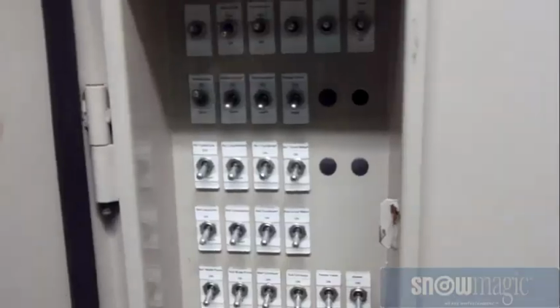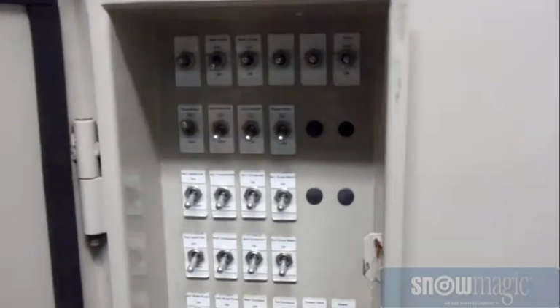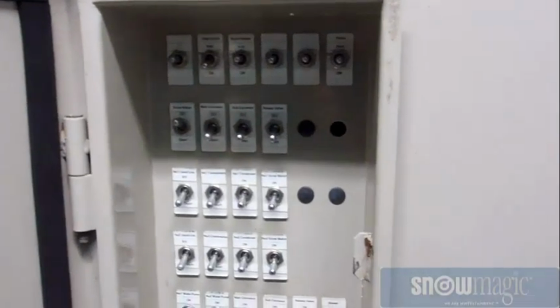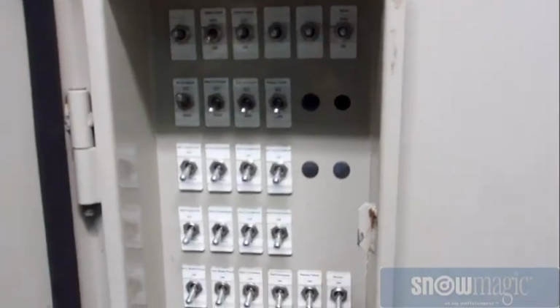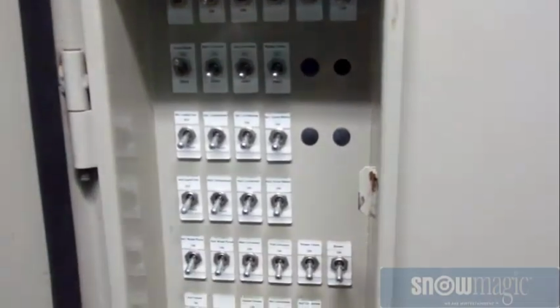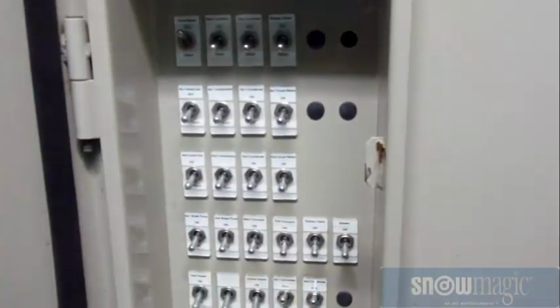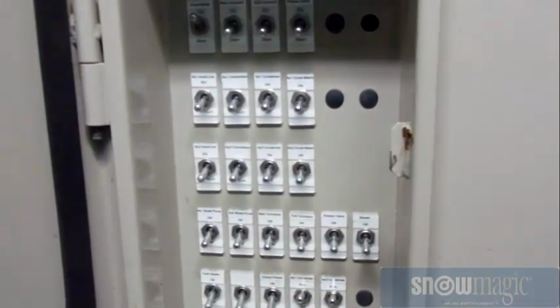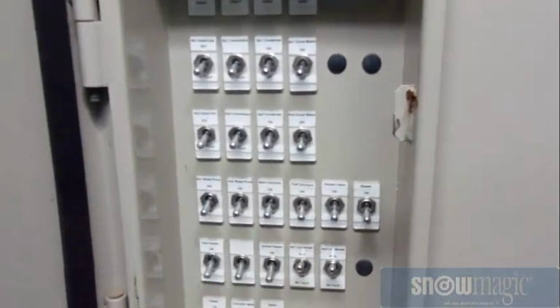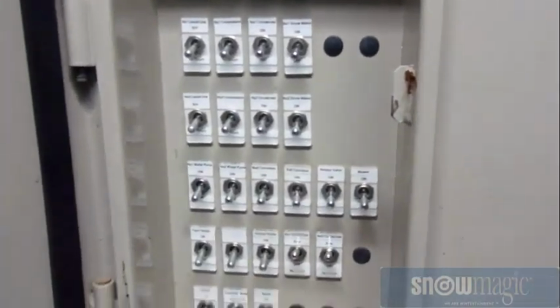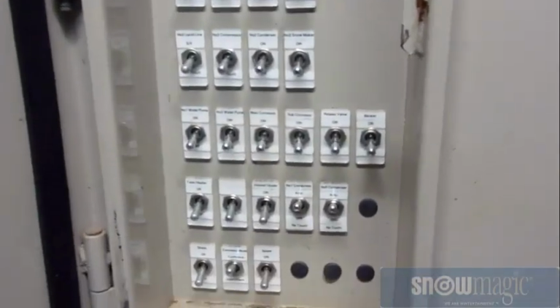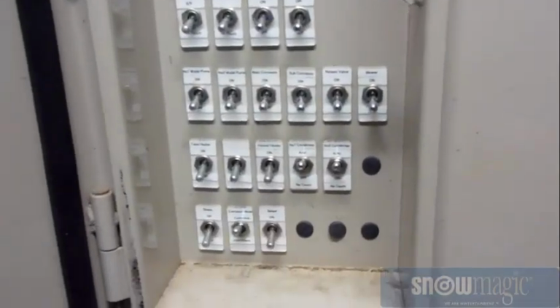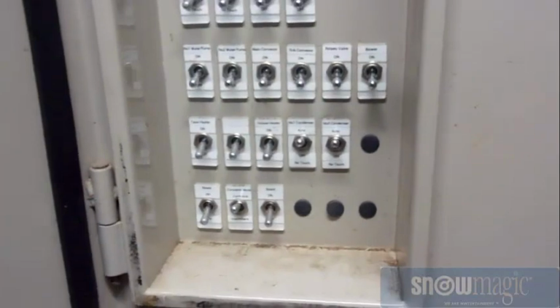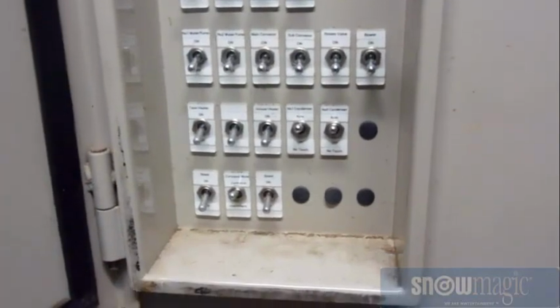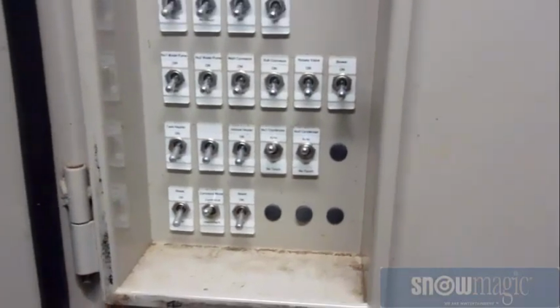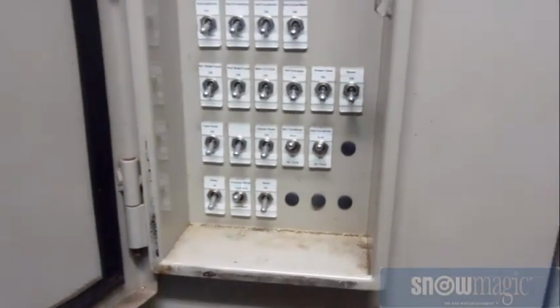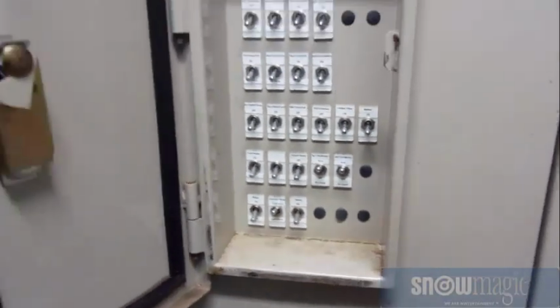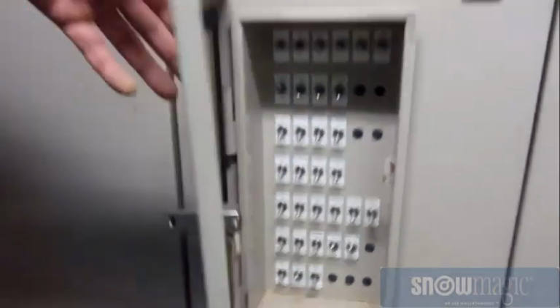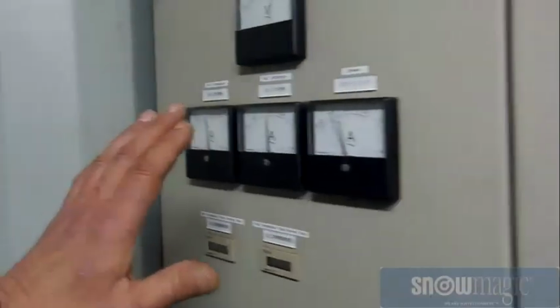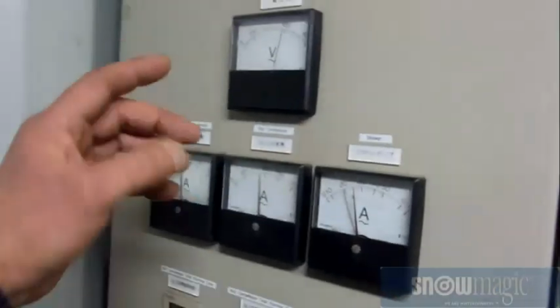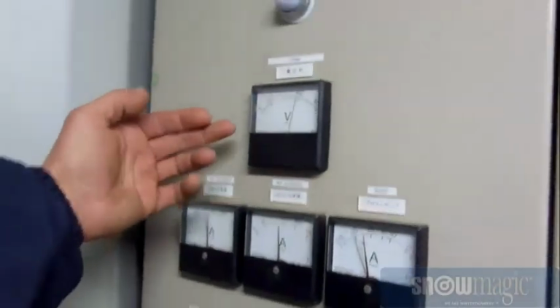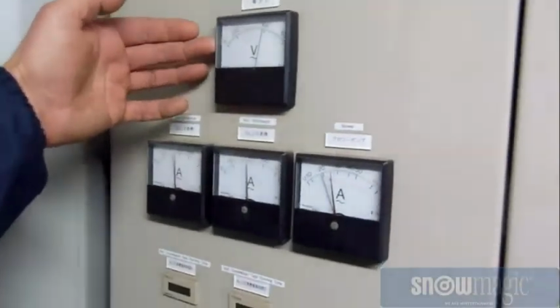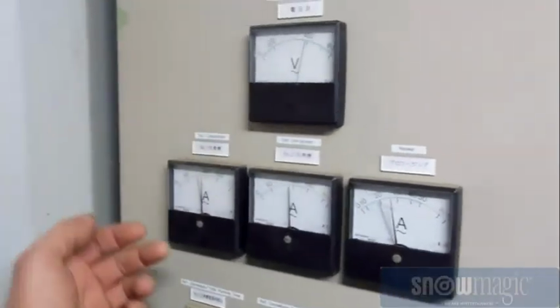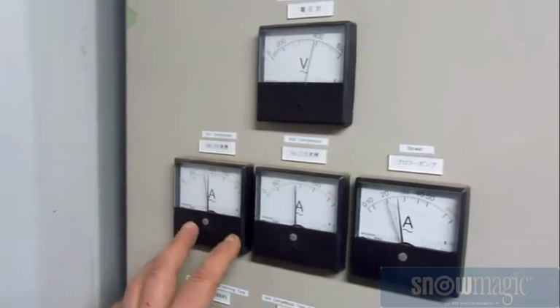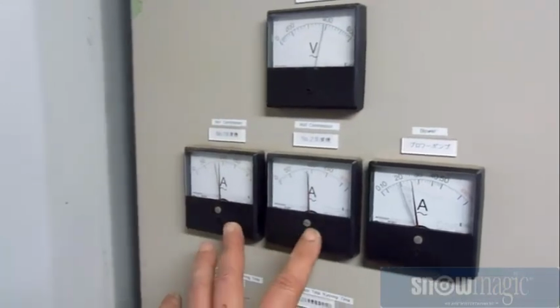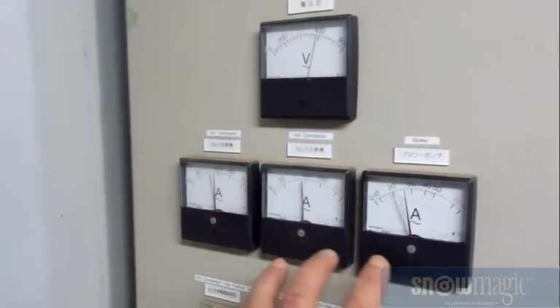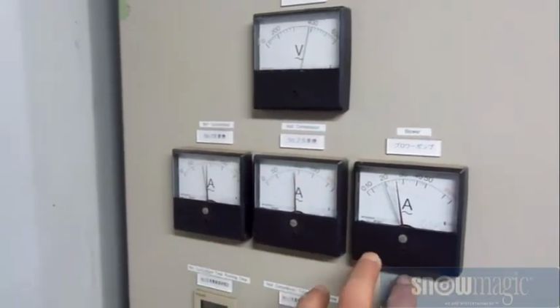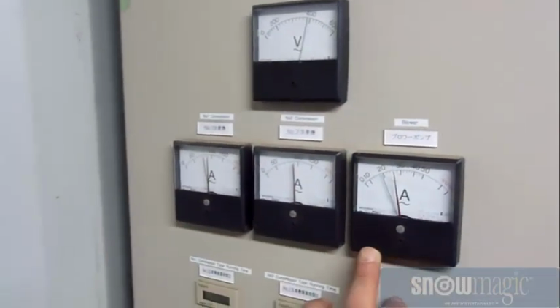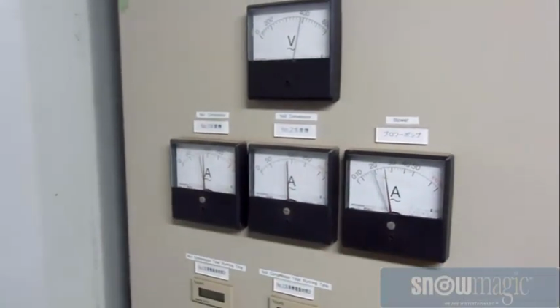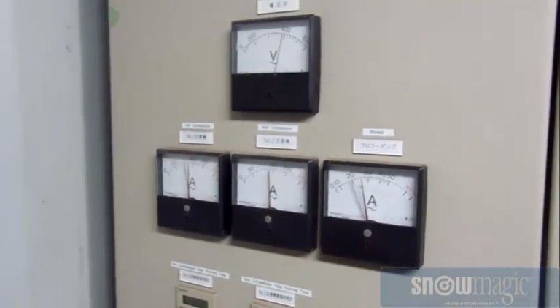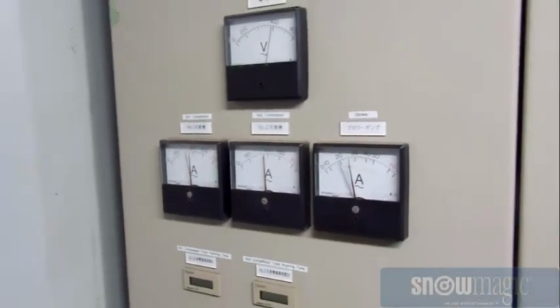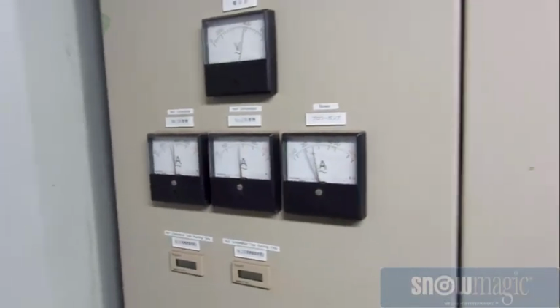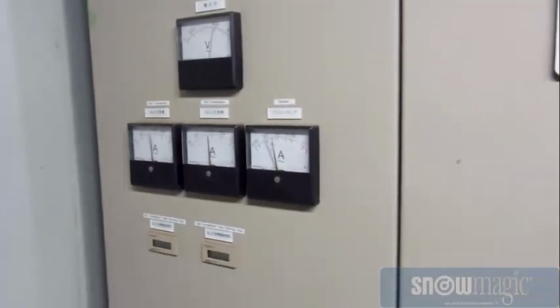Down here we have our manual control panel. When it's on manual you can run things individually just to check and make sure they're operating correctly. Over here we have our voltage and amps for our compressors and our blower, so we can make sure it's running properly.